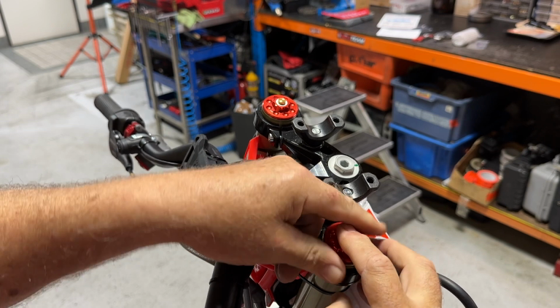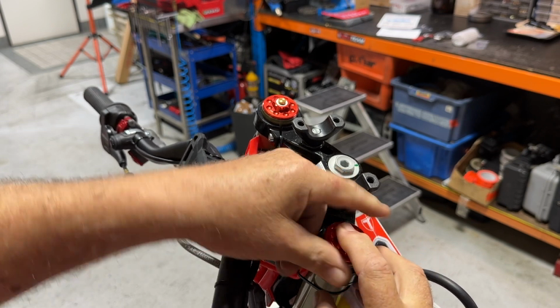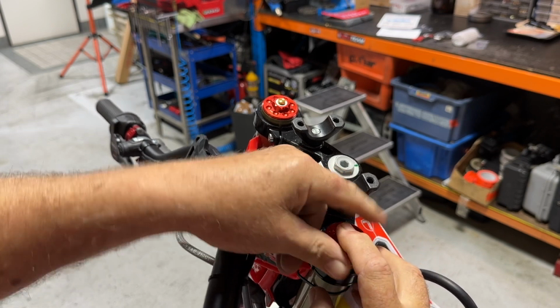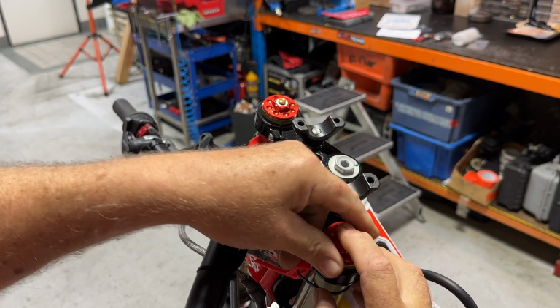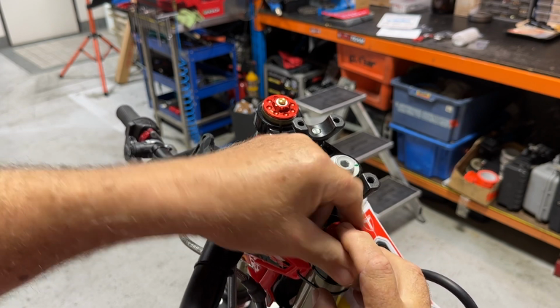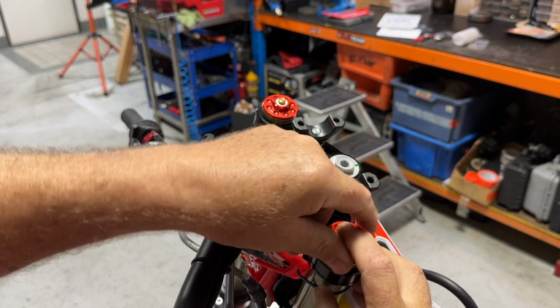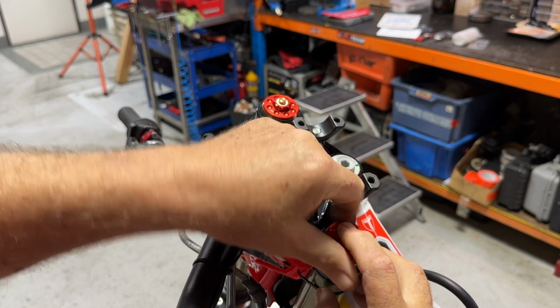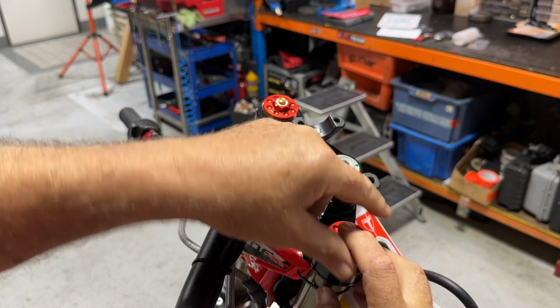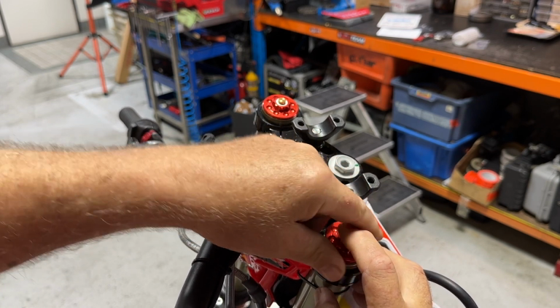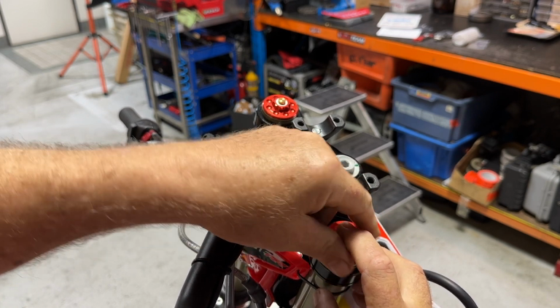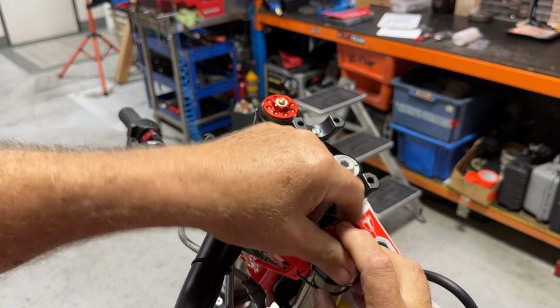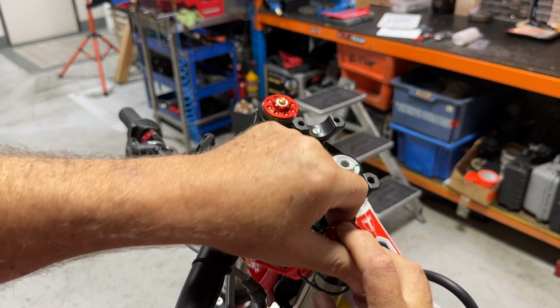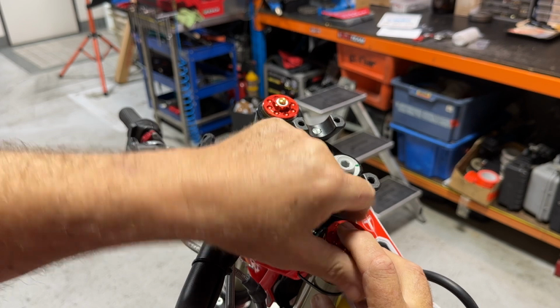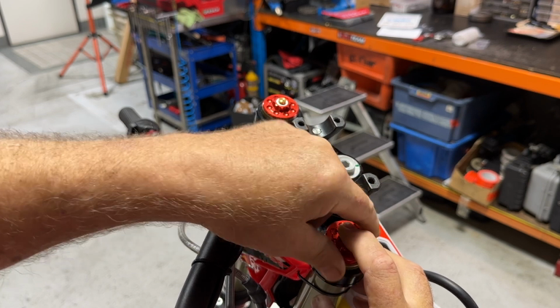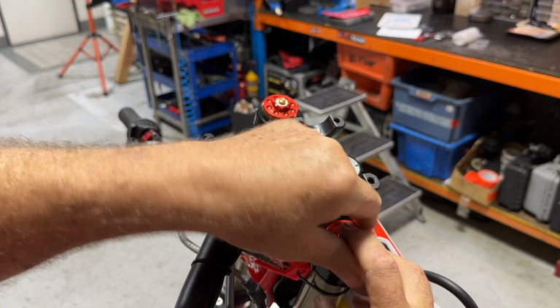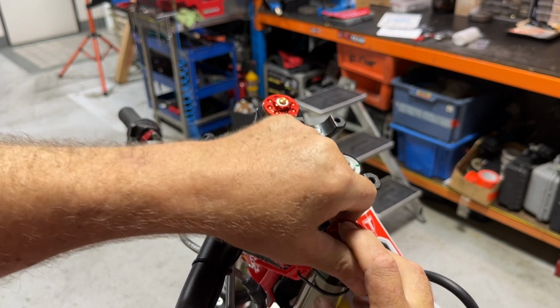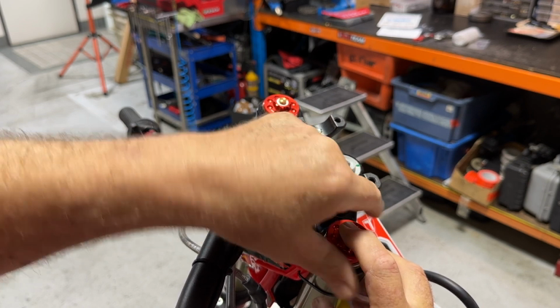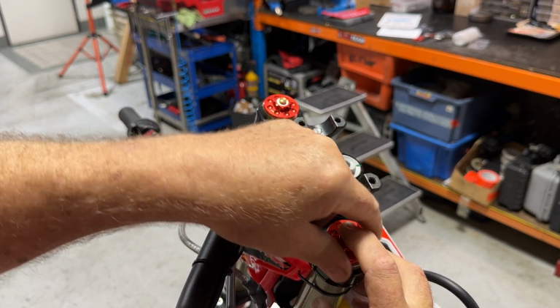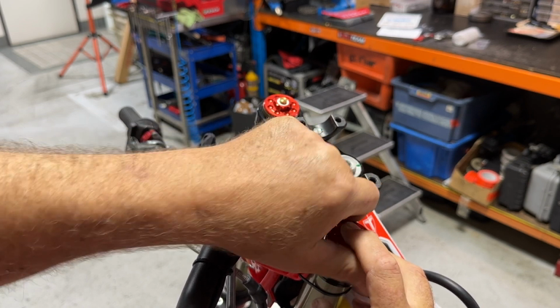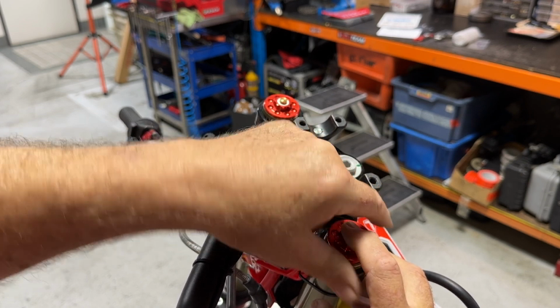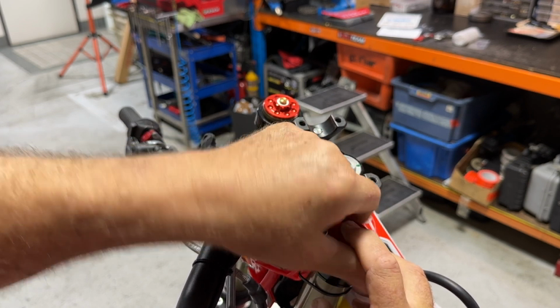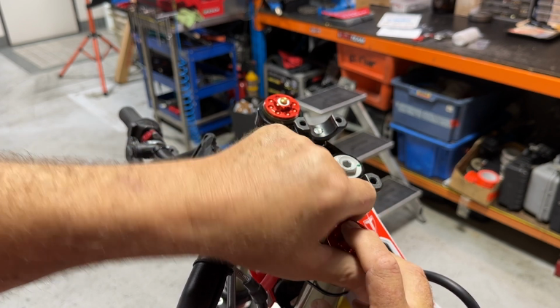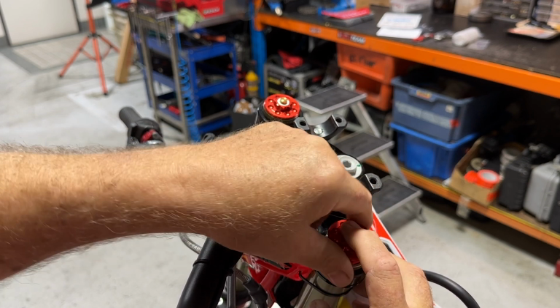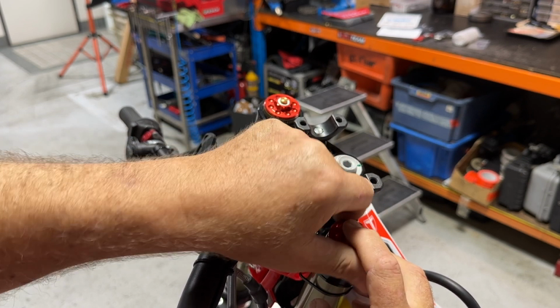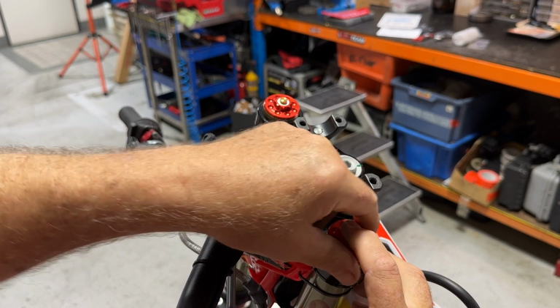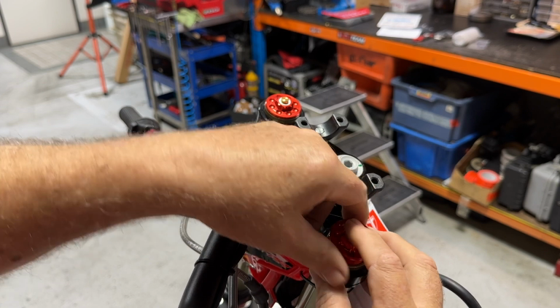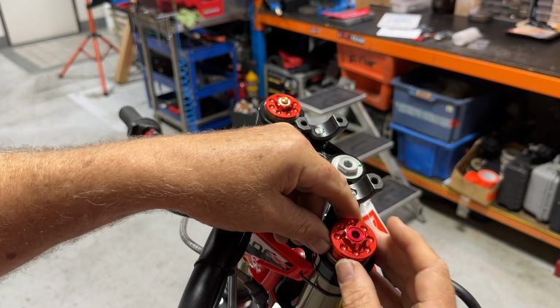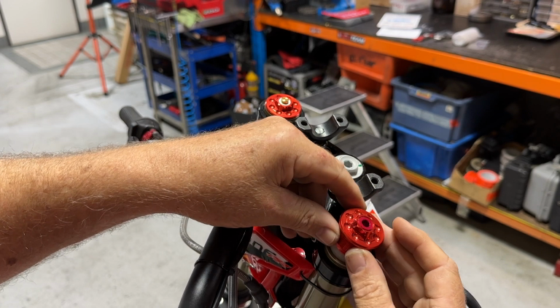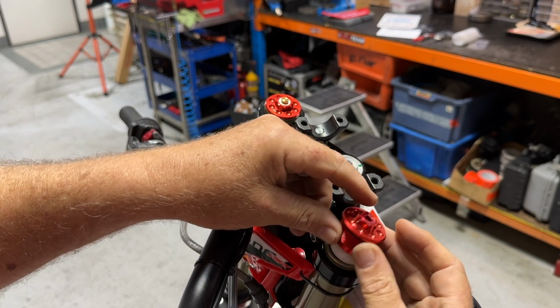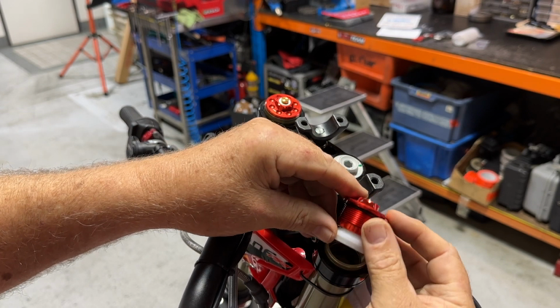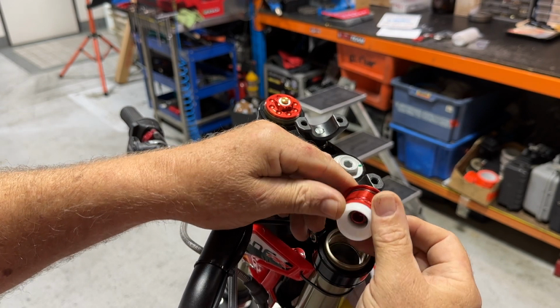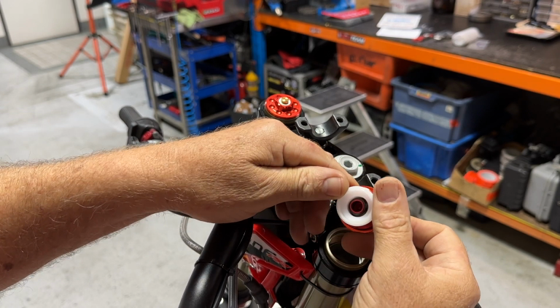As long as you've got the wheel off the ground nothing will happen. If you've got any force on that front wheel this can spring off, so just remember to keep that front wheel off the deck and this little preload cap will come off.